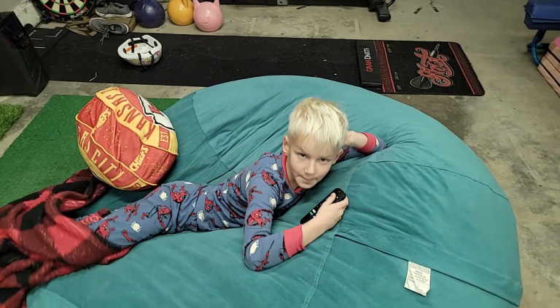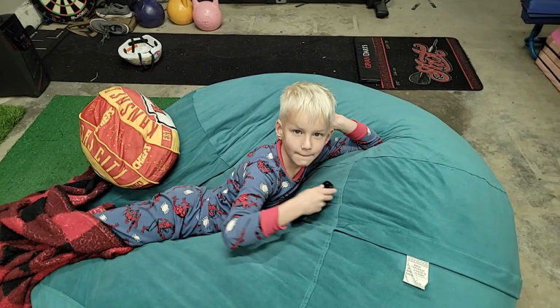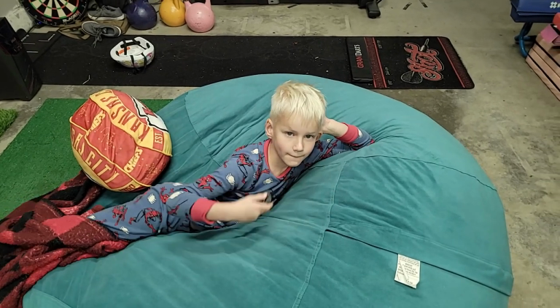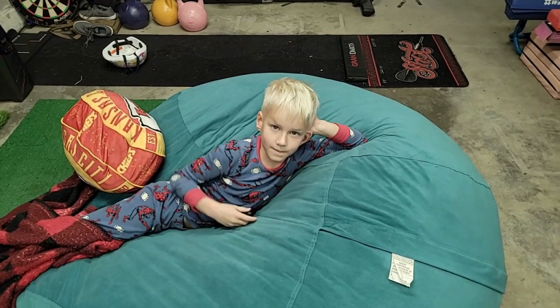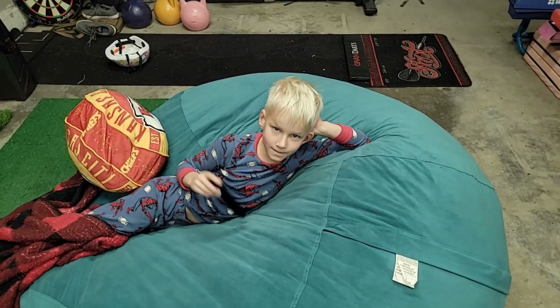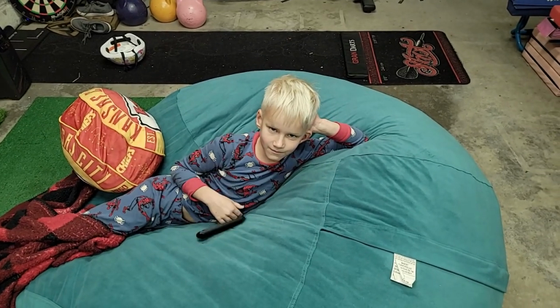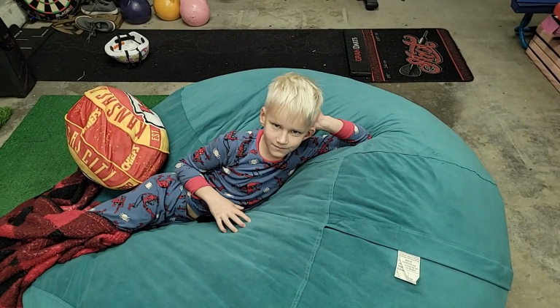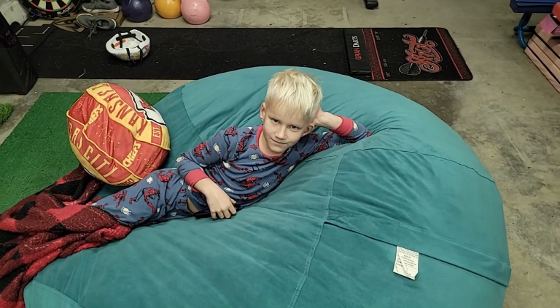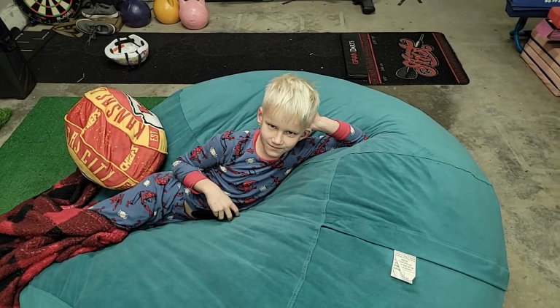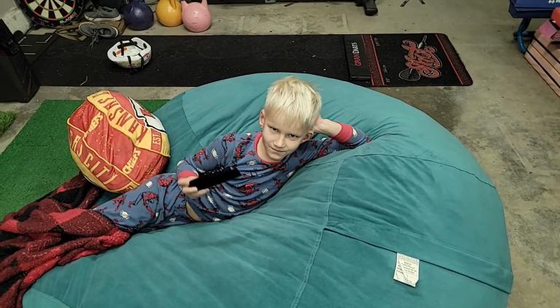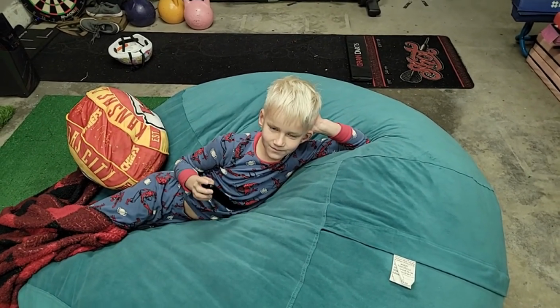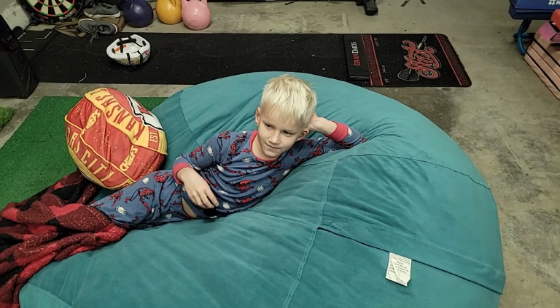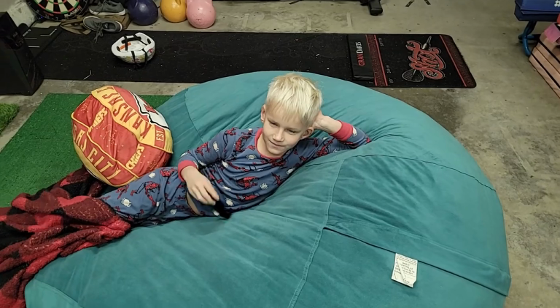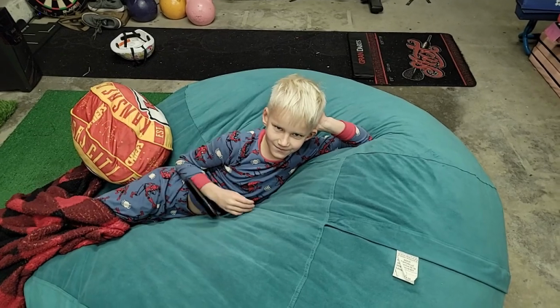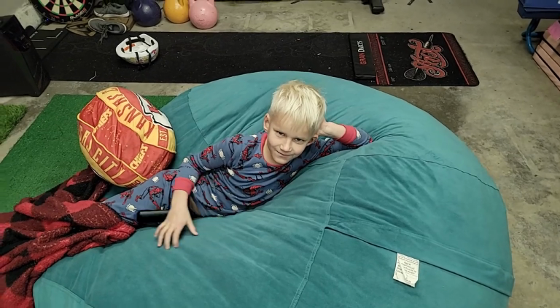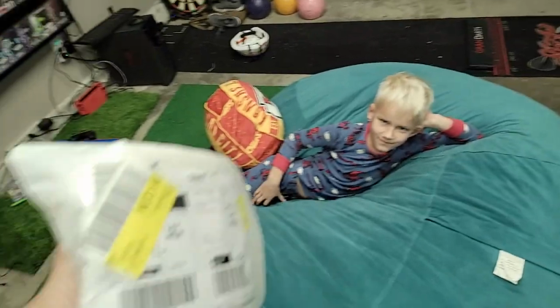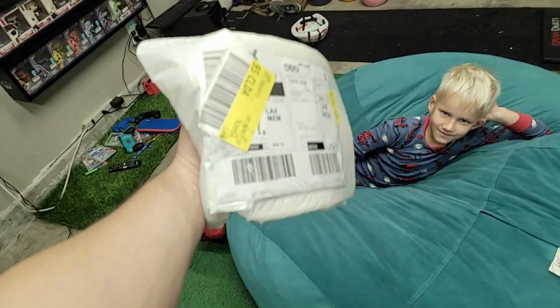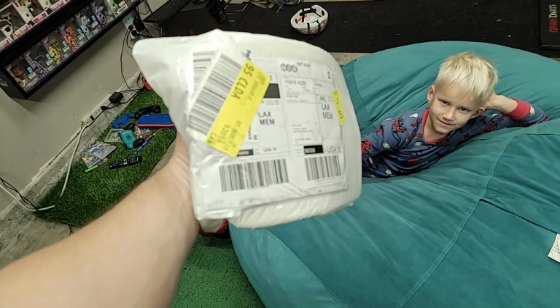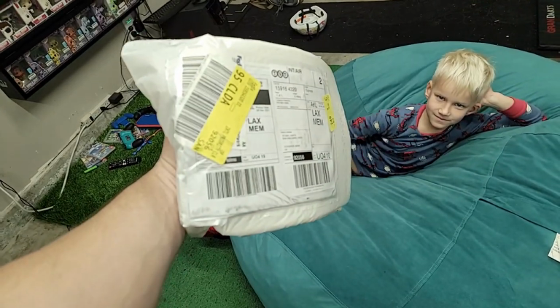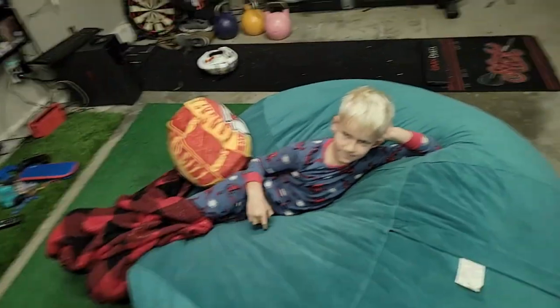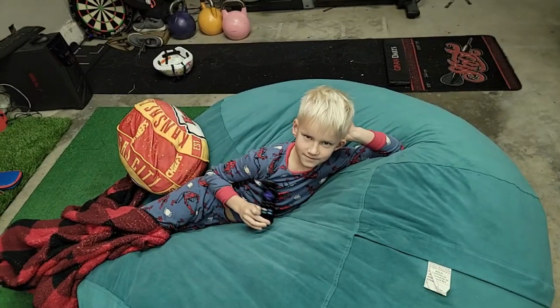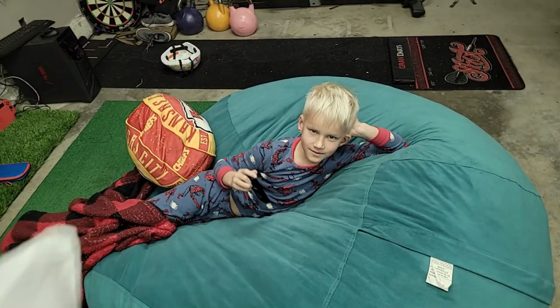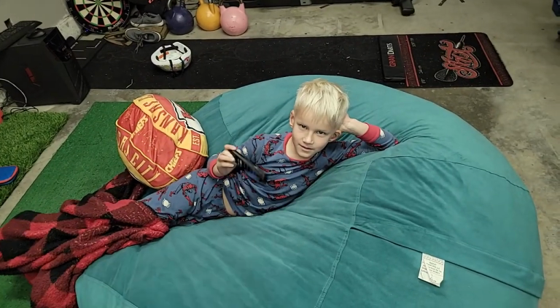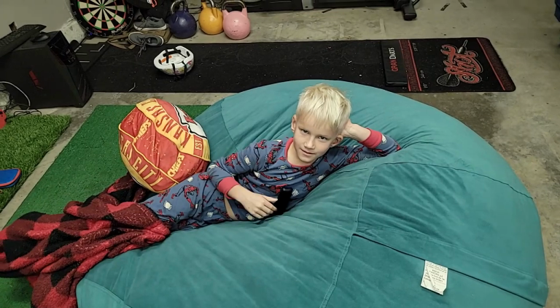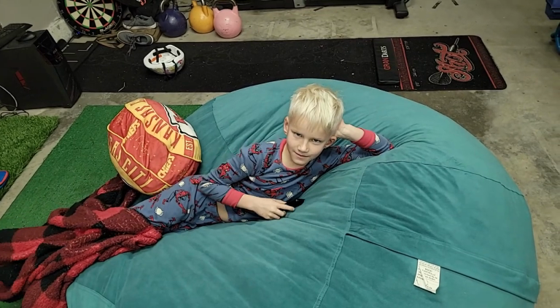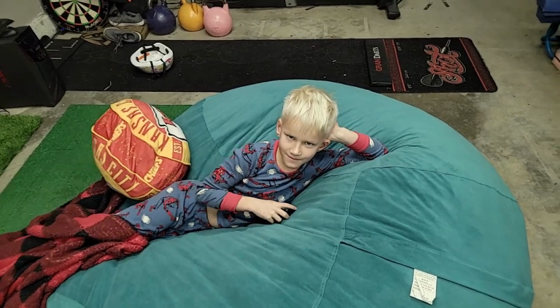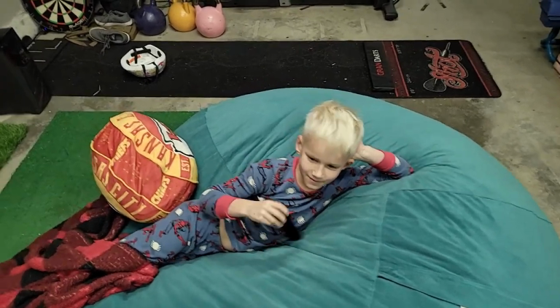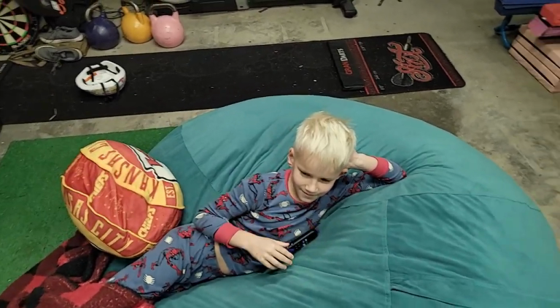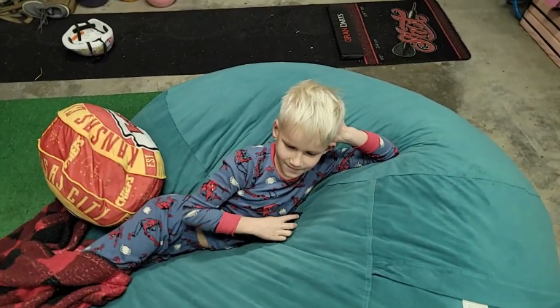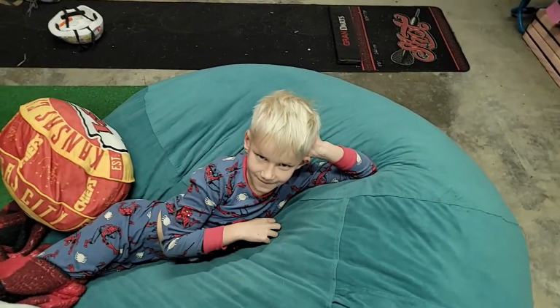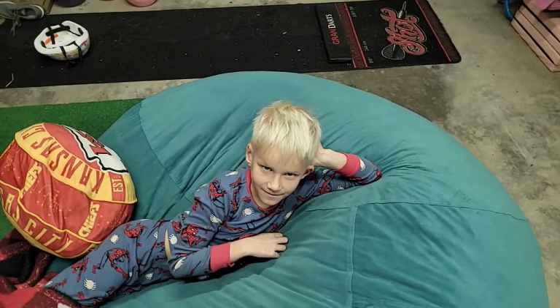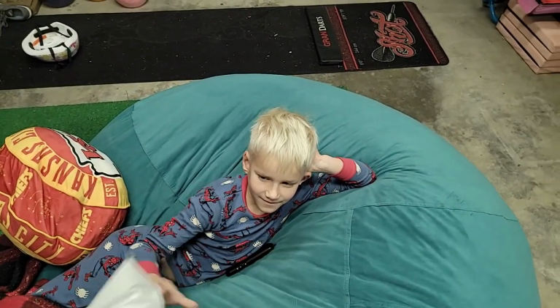Hey everybody, that's Mr. Dillon in his Spider-Man pajamas, and this is Atomic Darts. We got this really cool package right here in the mail, and Mr. Dillon is going to help me open it. This came to us from Shot. I'm excited to see what's in there.